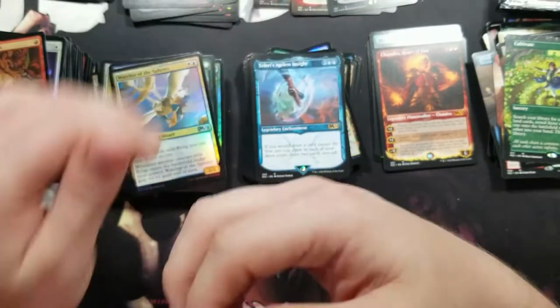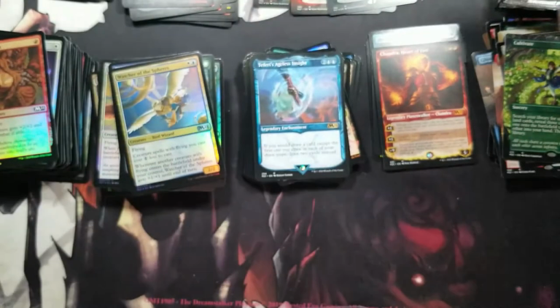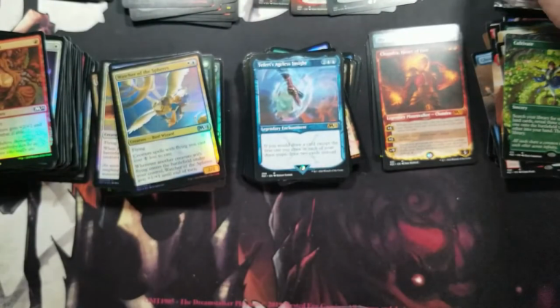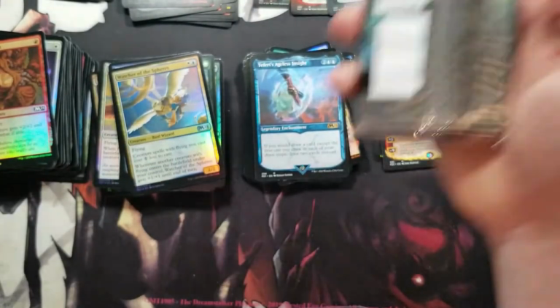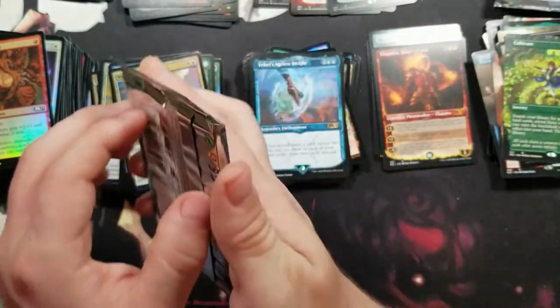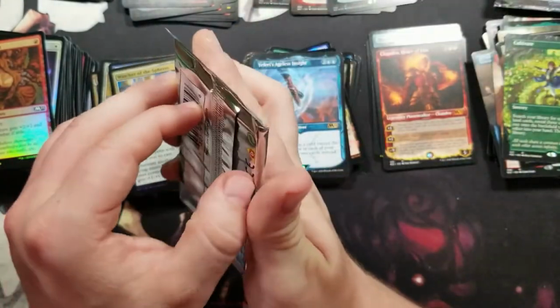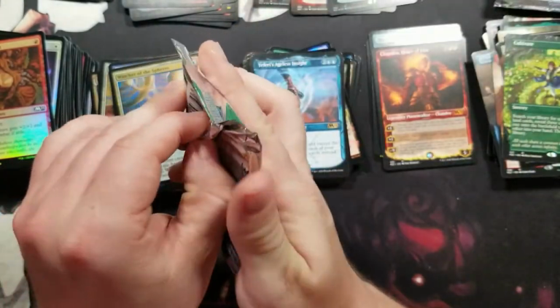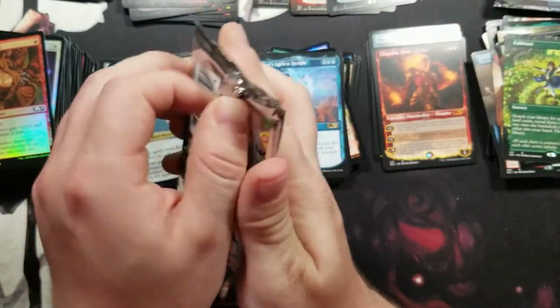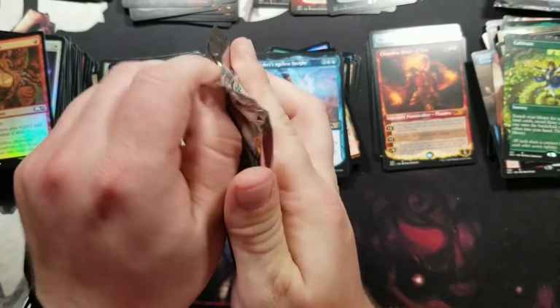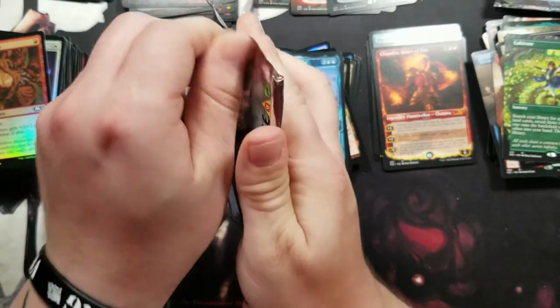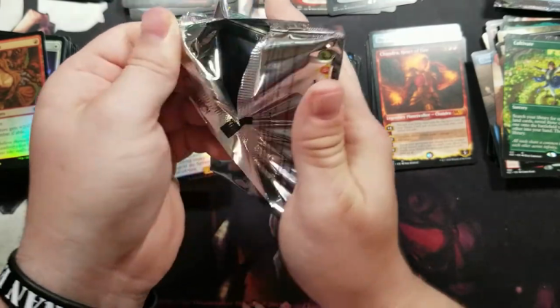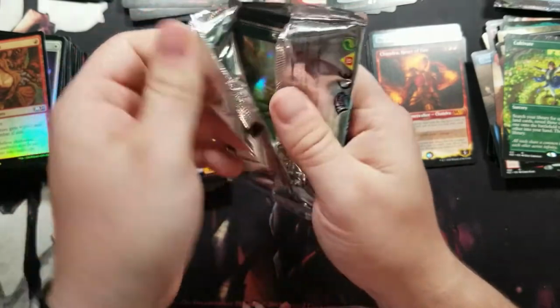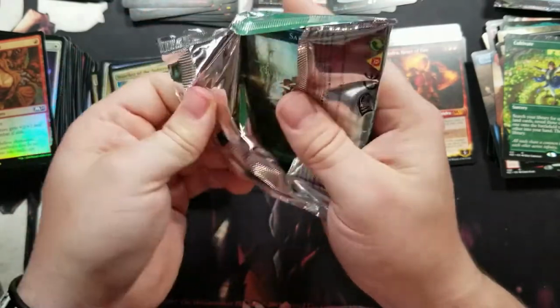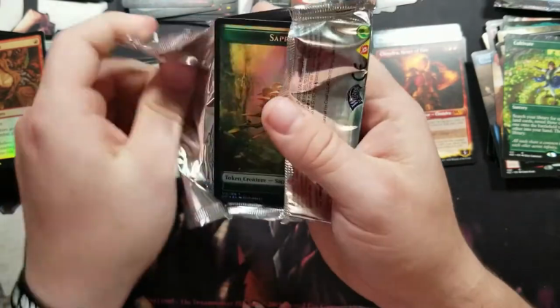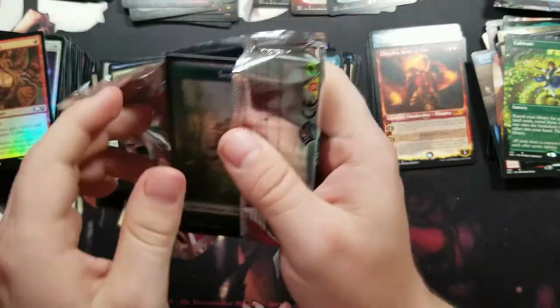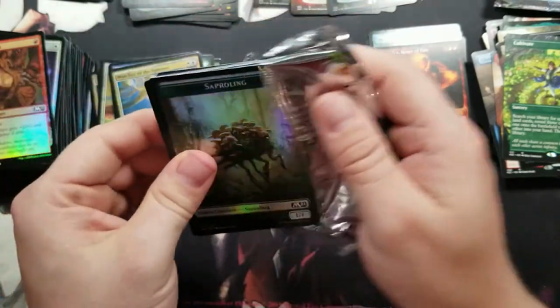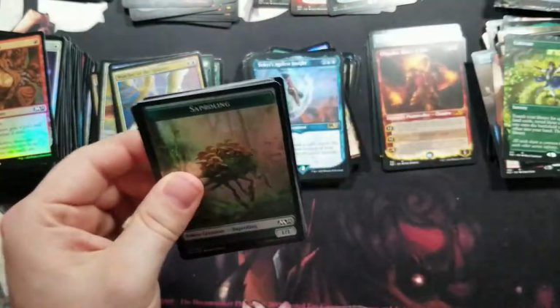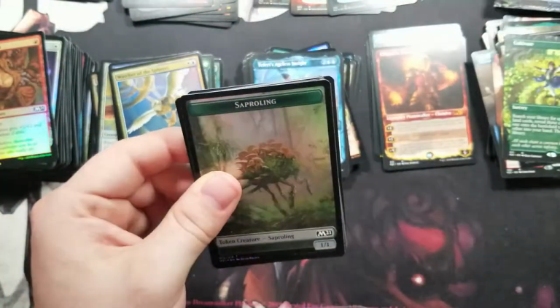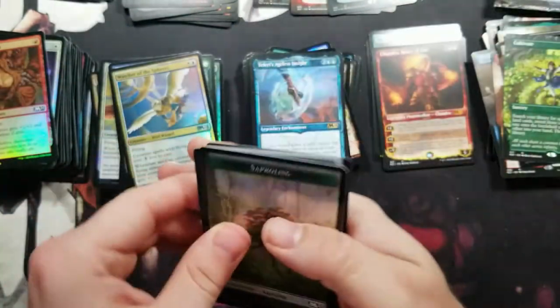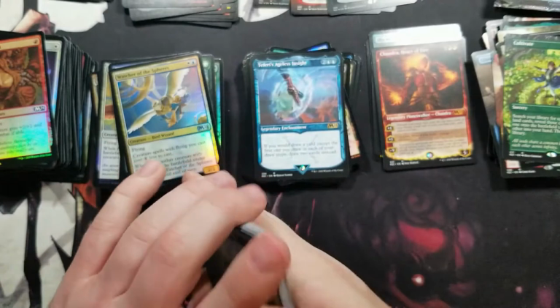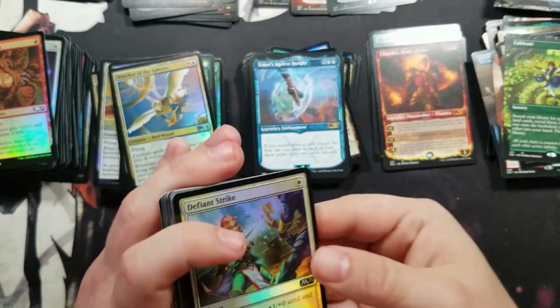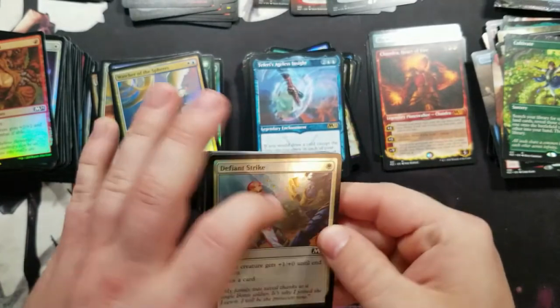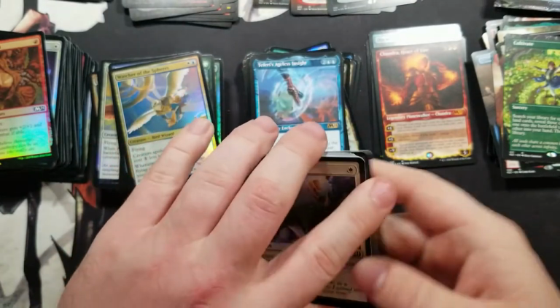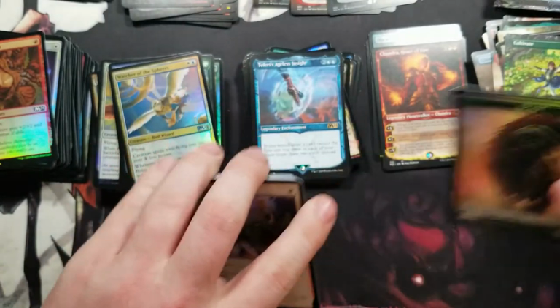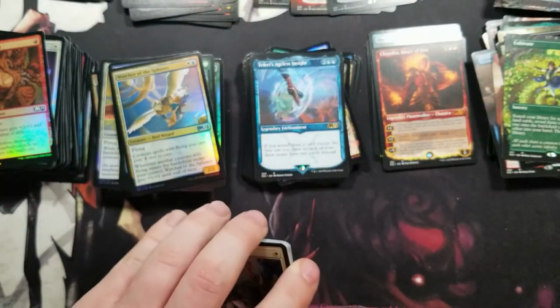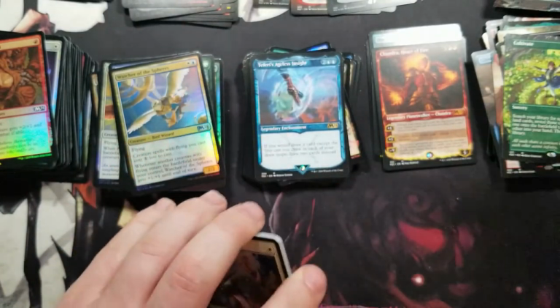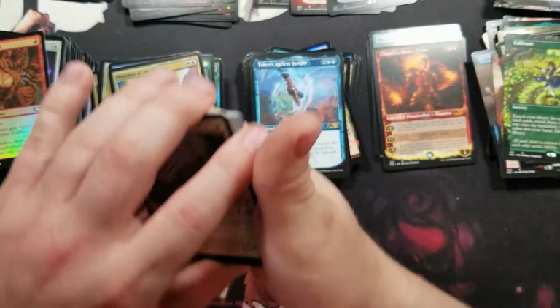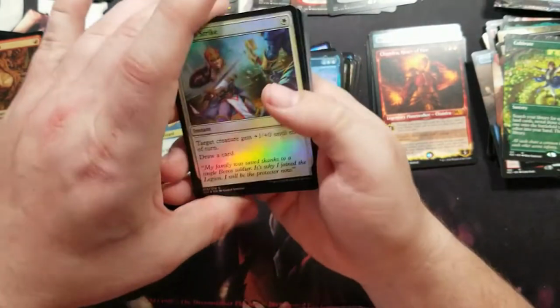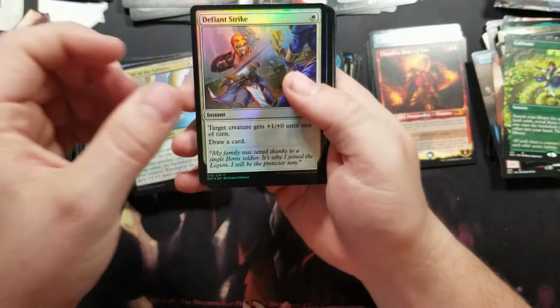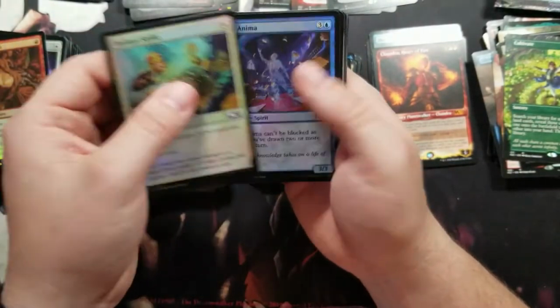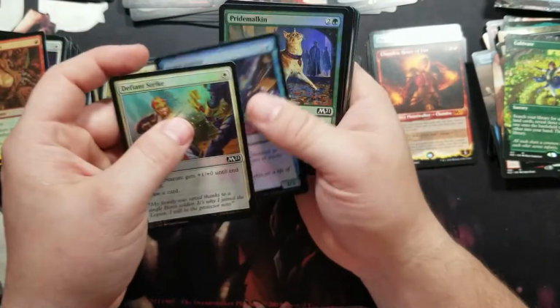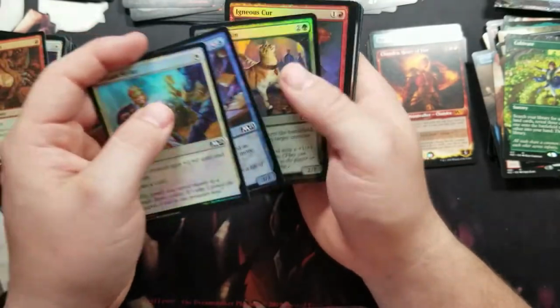She just can't be beaten. If you can't beat them, let Liliana turn them undead — can't argue with her logic.